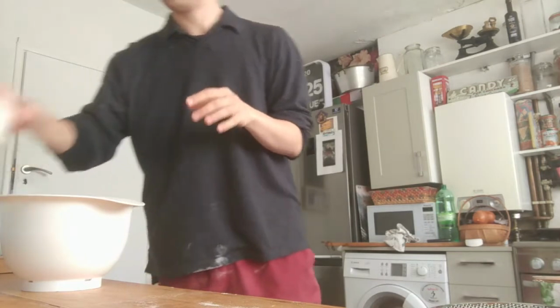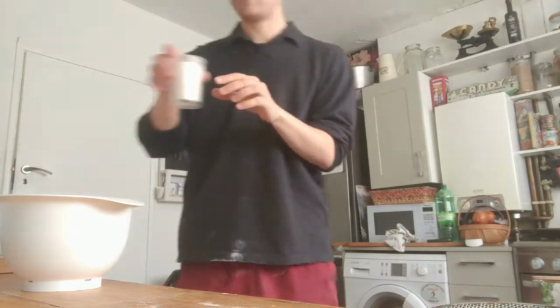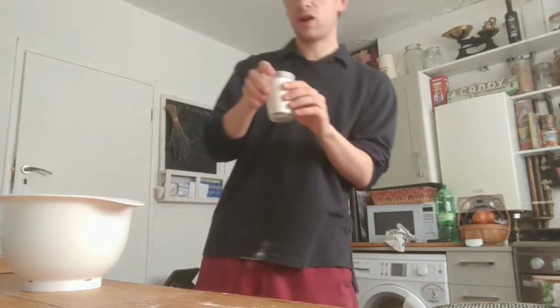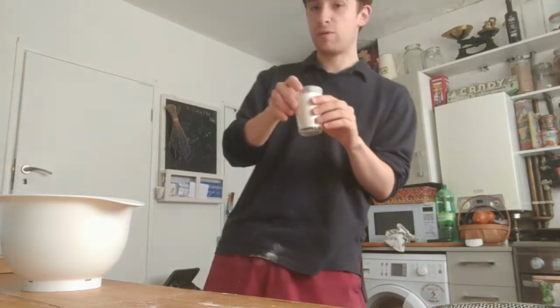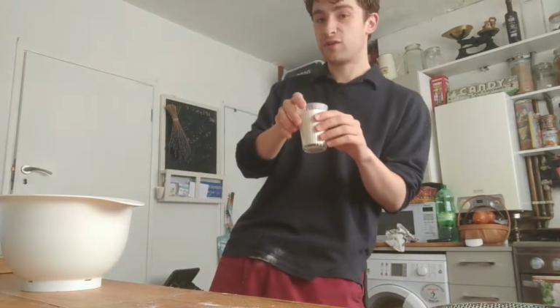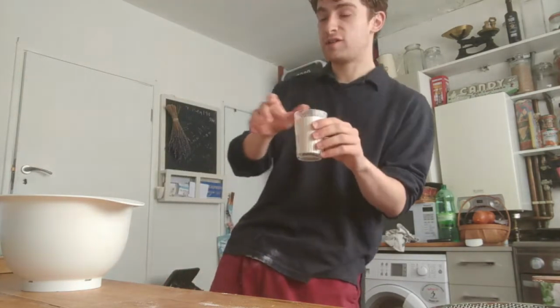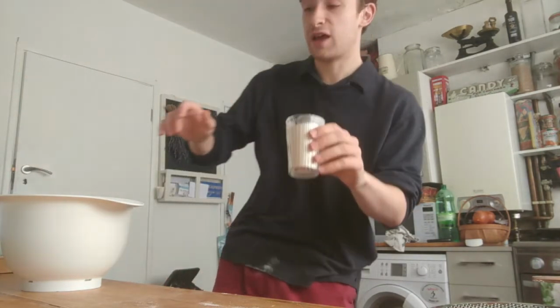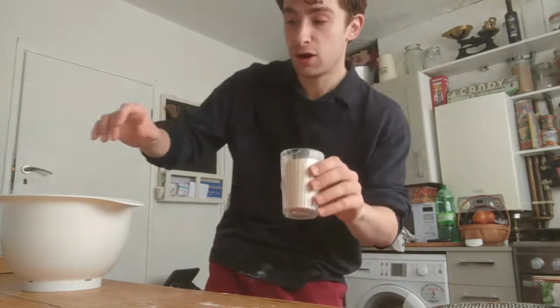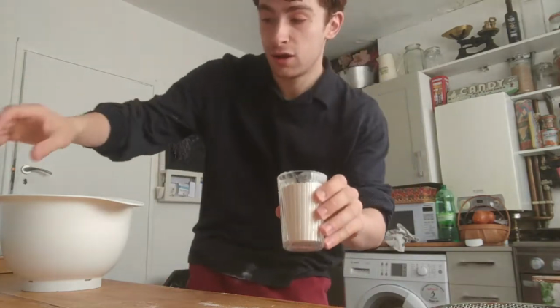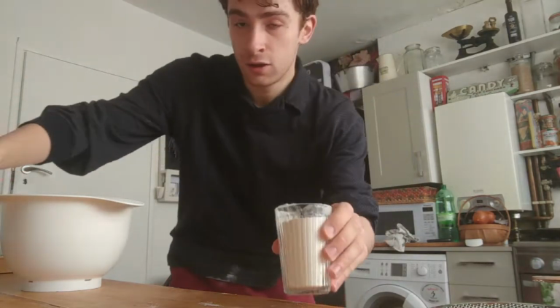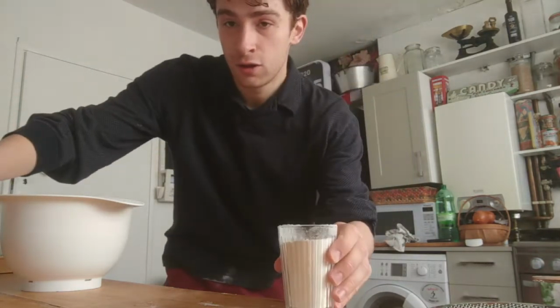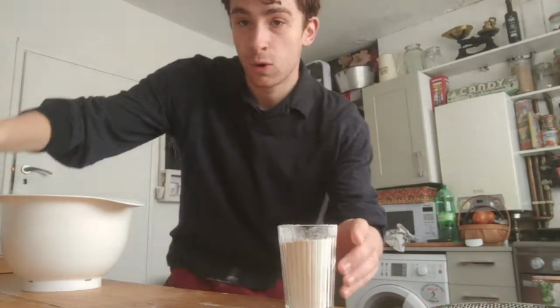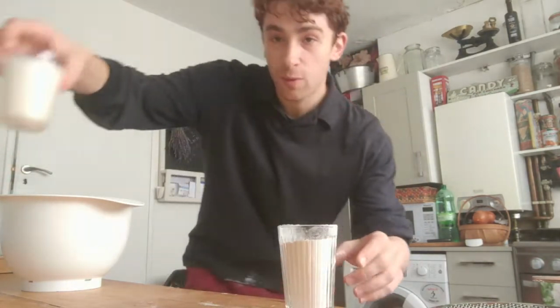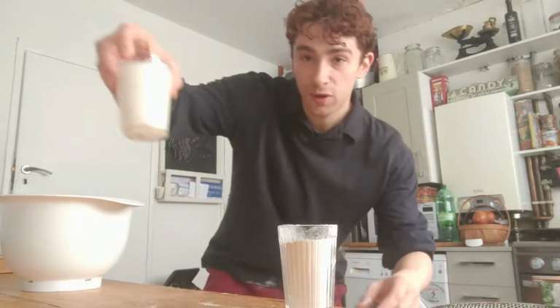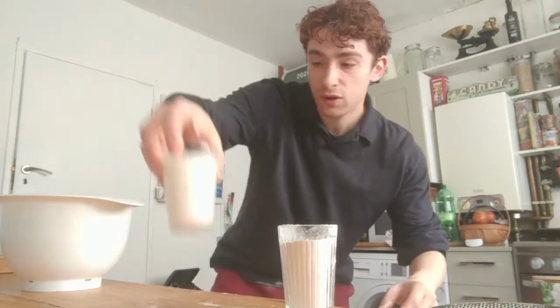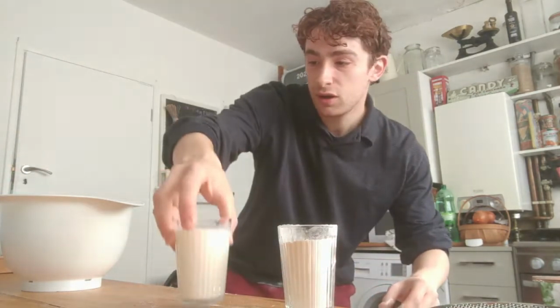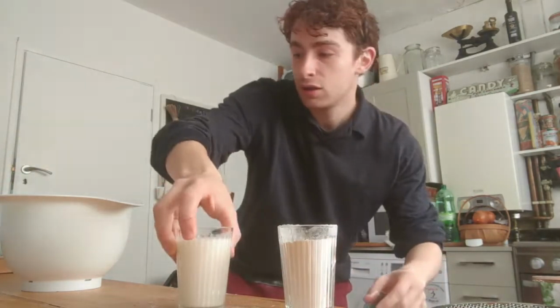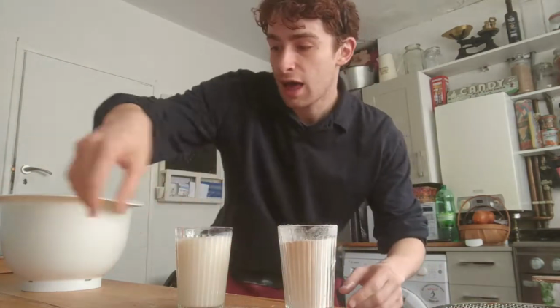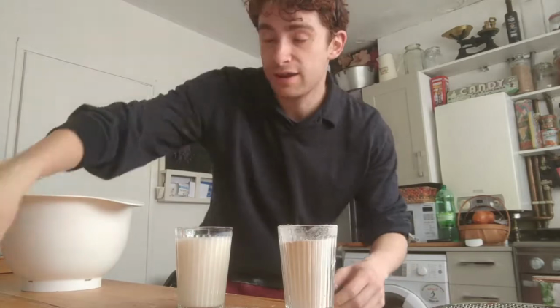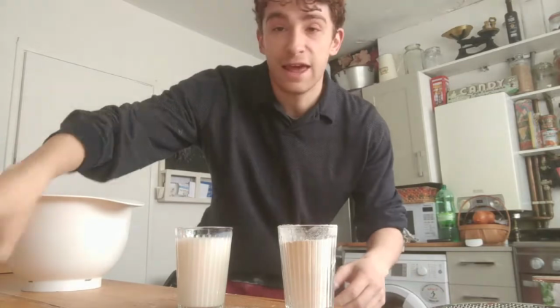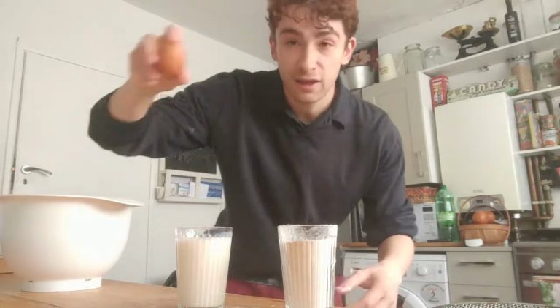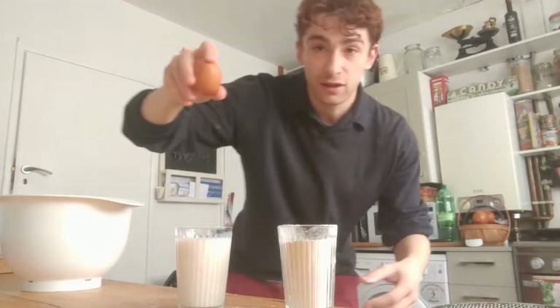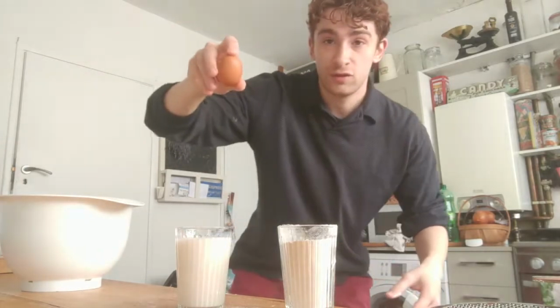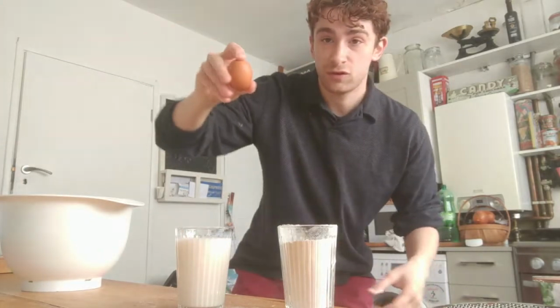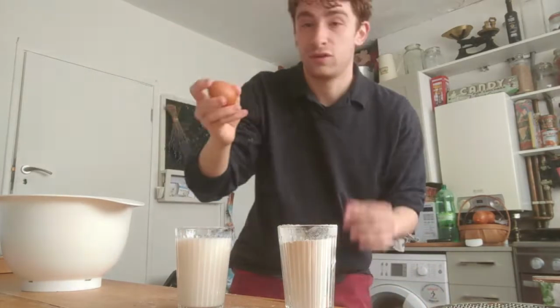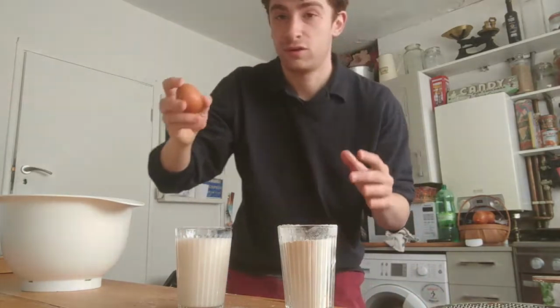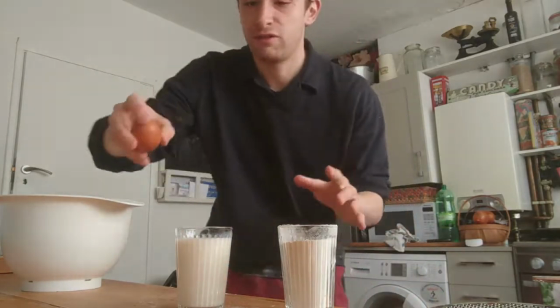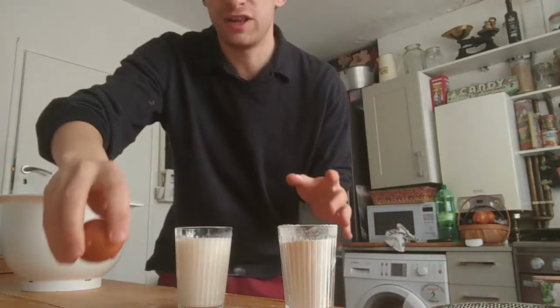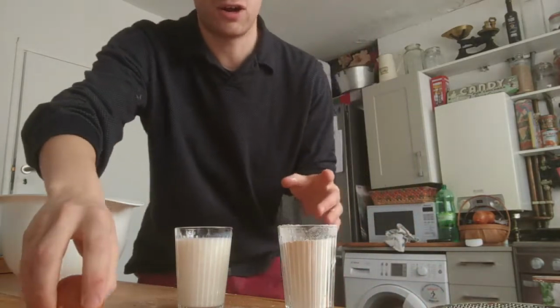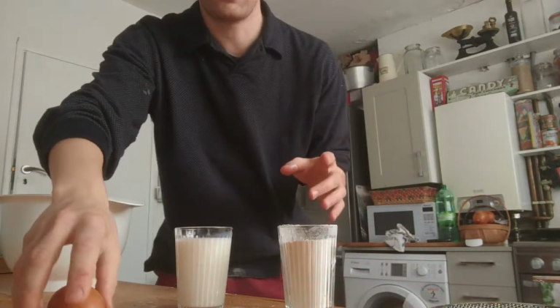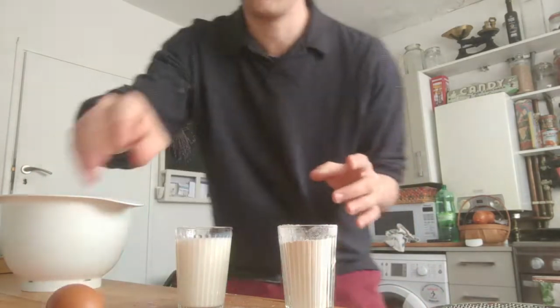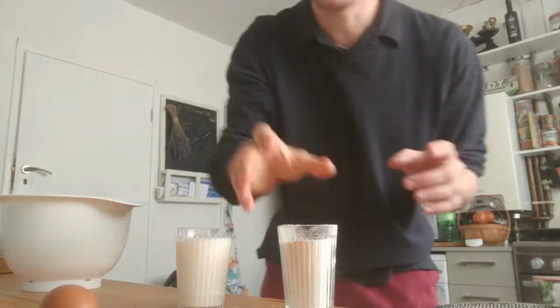All you need is one cup of self-raising flour, one cup of milk and an egg, so it really can't go too wrong.